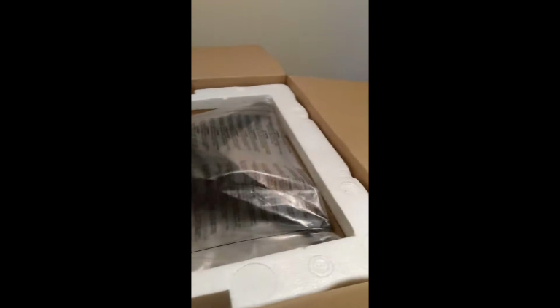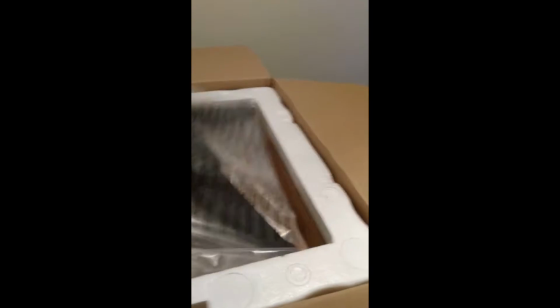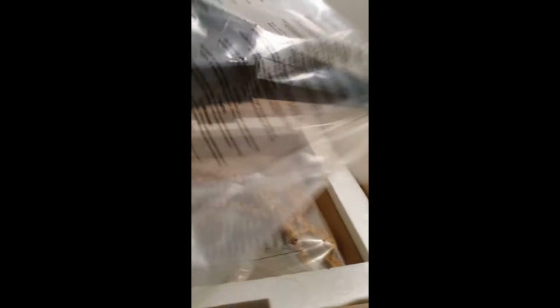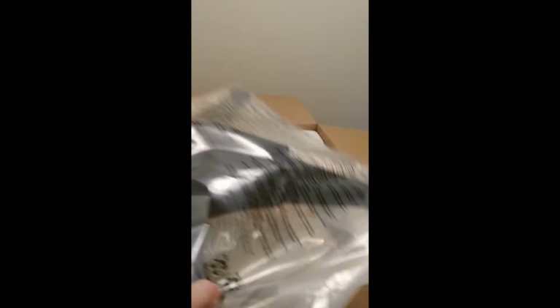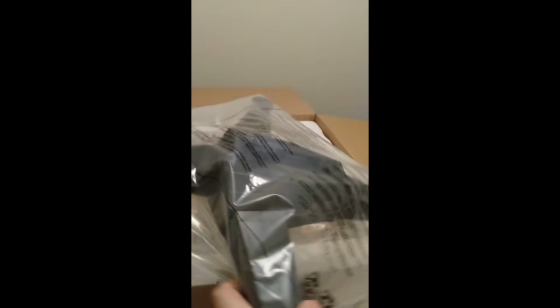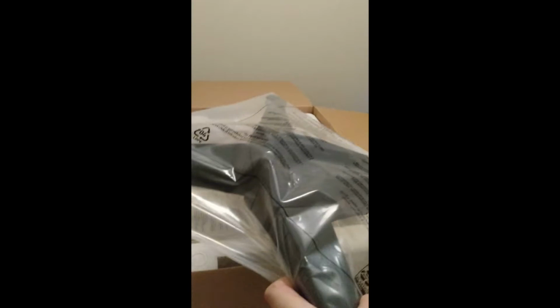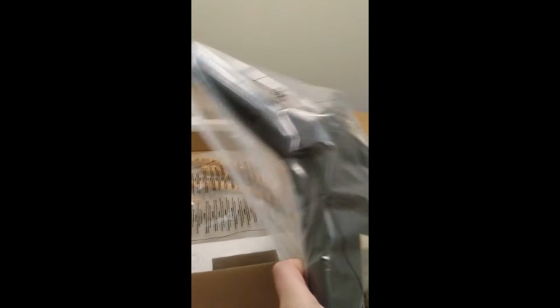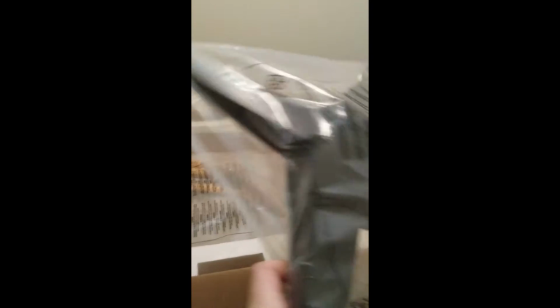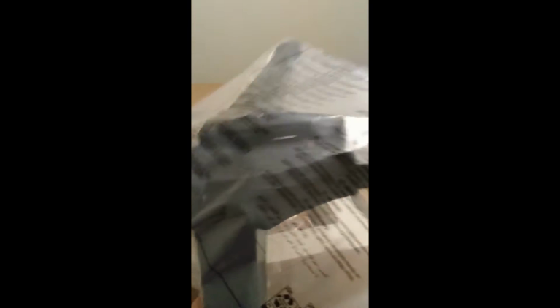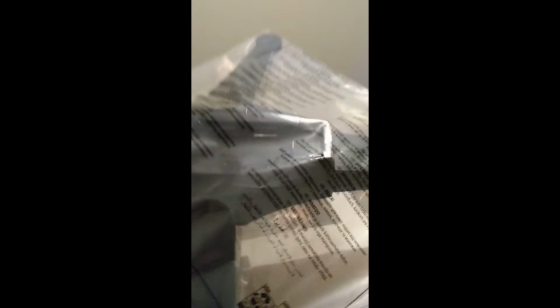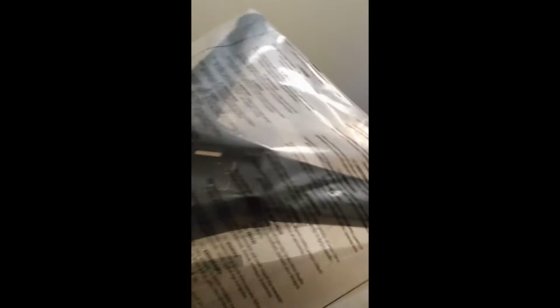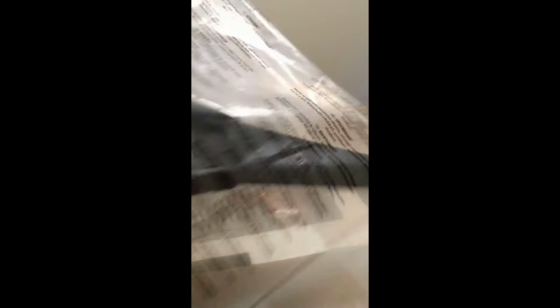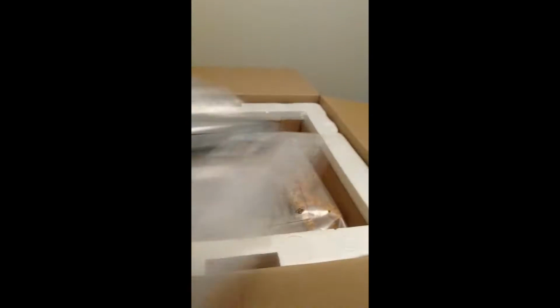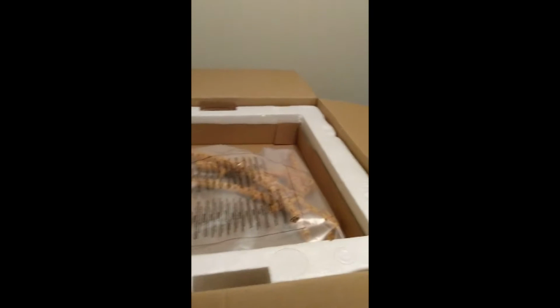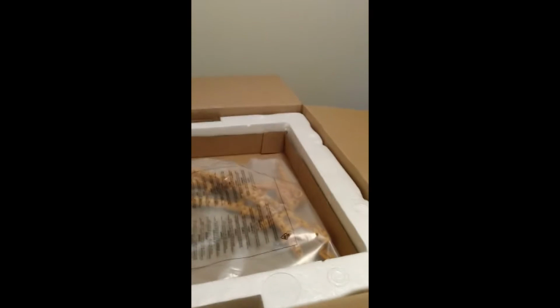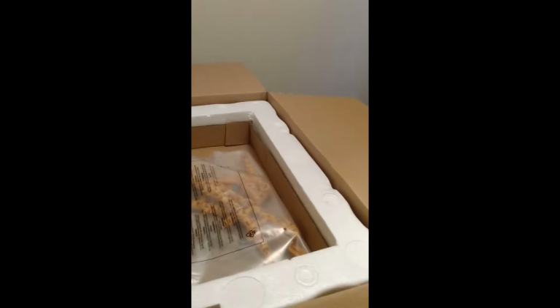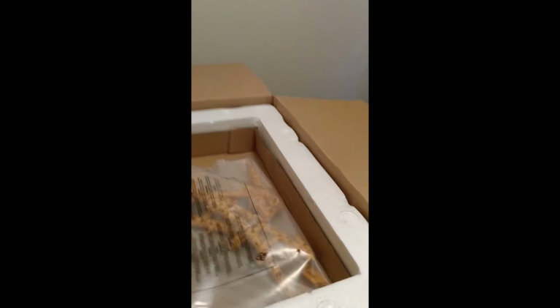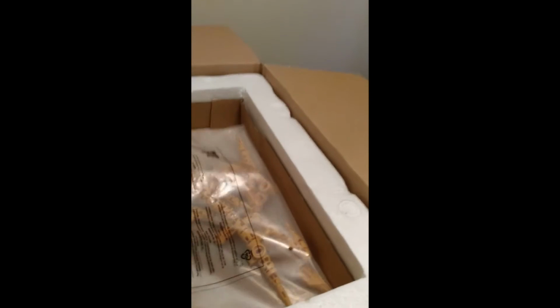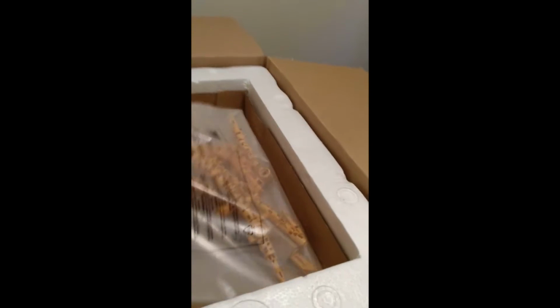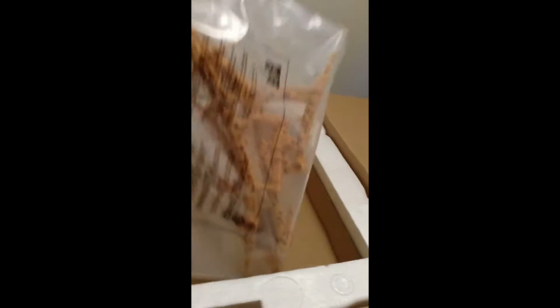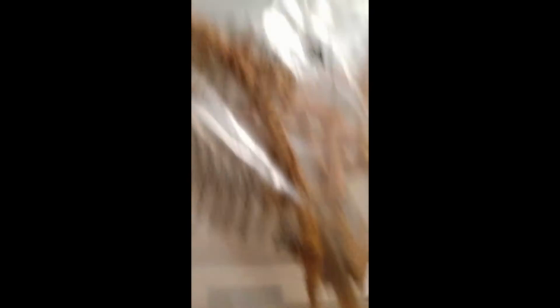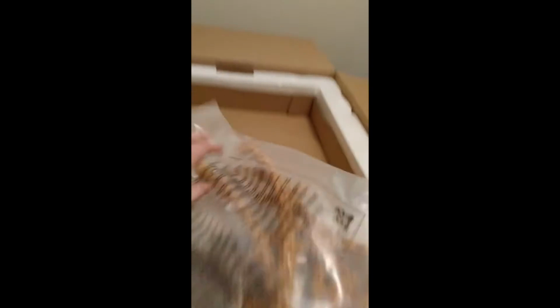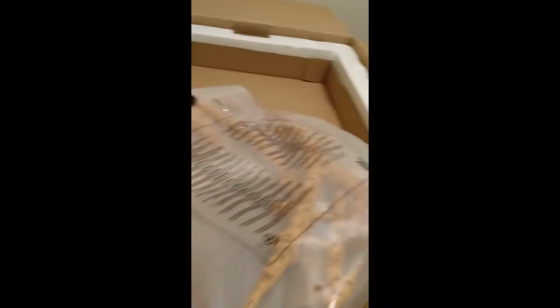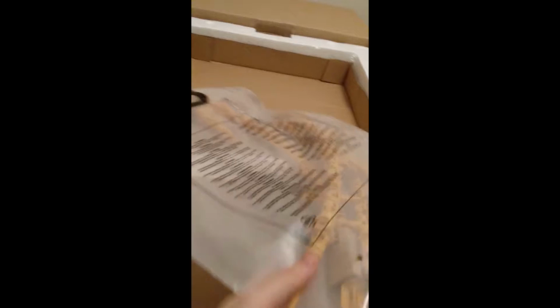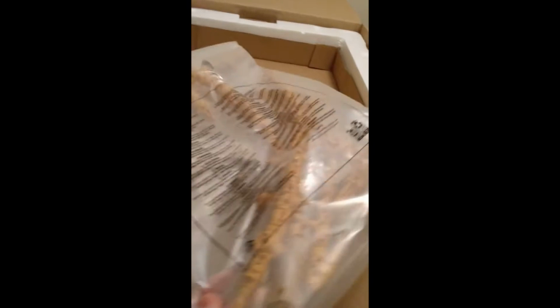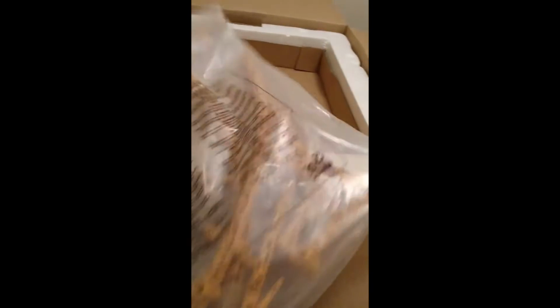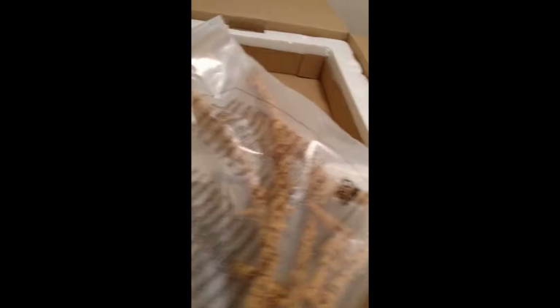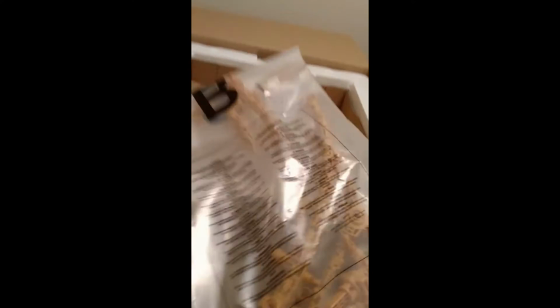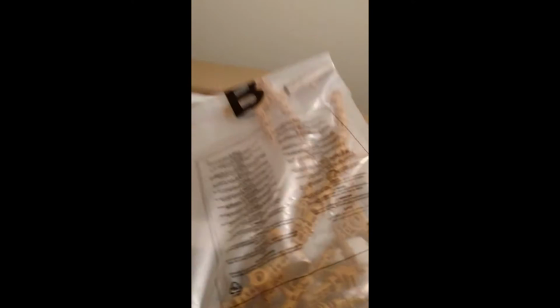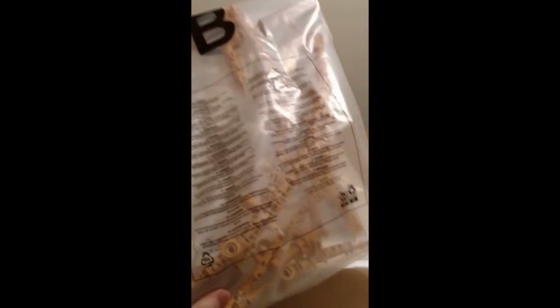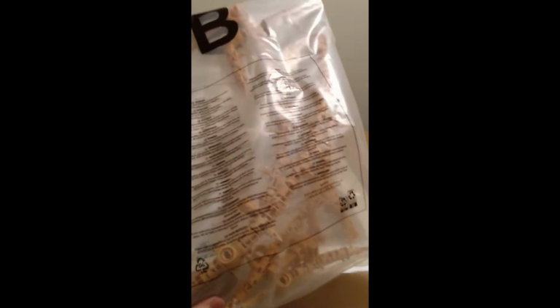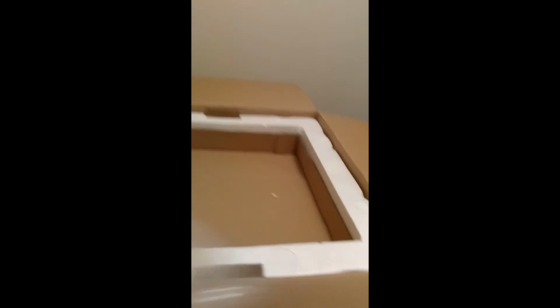Then you've got the stand, which is absolutely huge — nowhere to put that. Then we've got the second wing, Wing B.